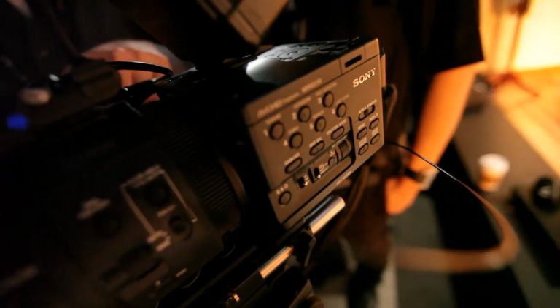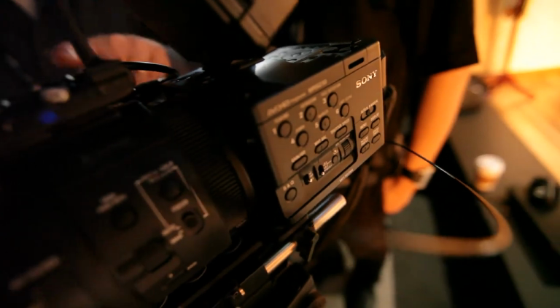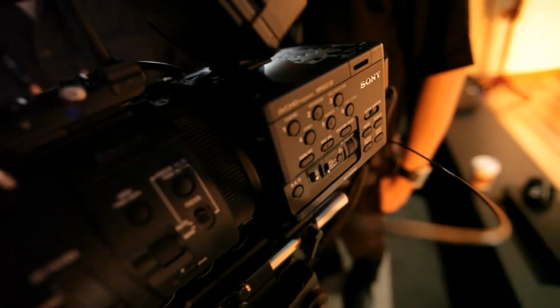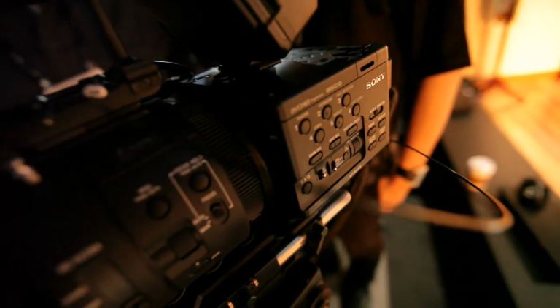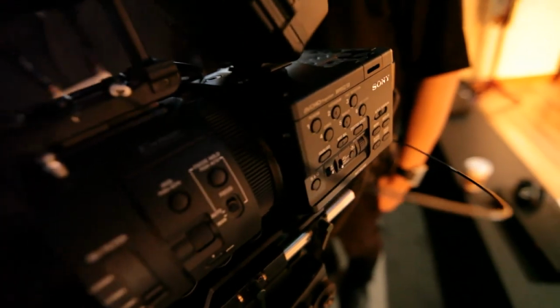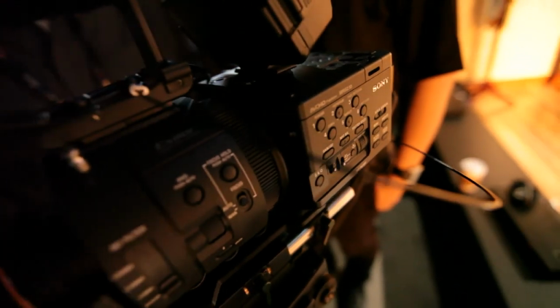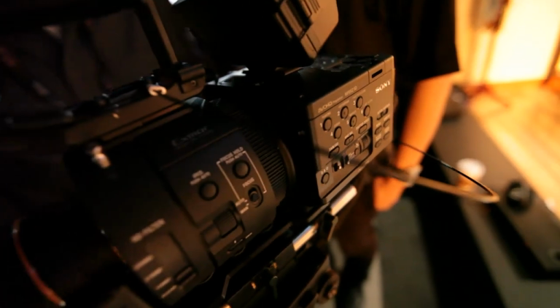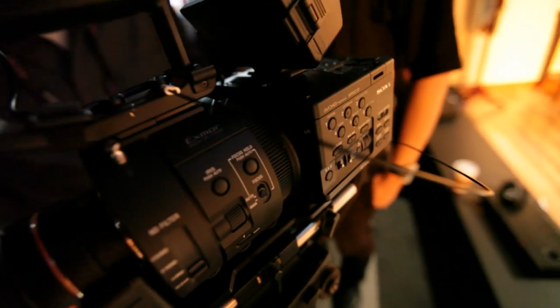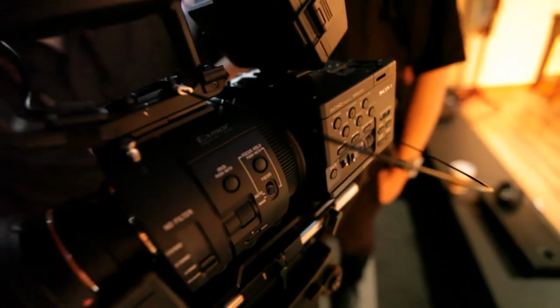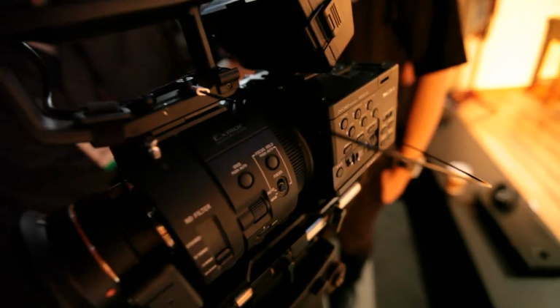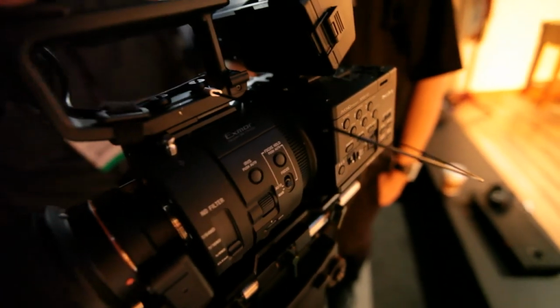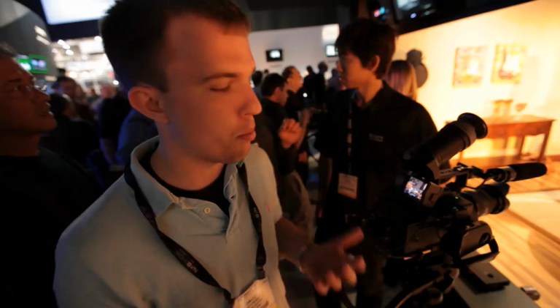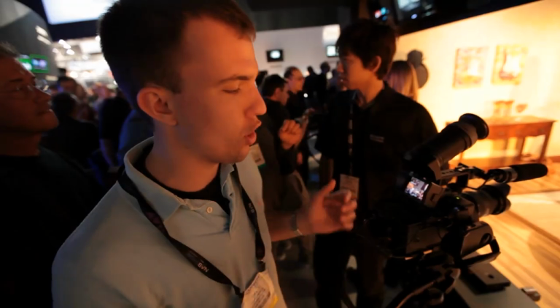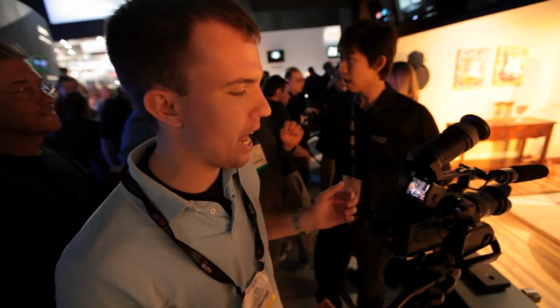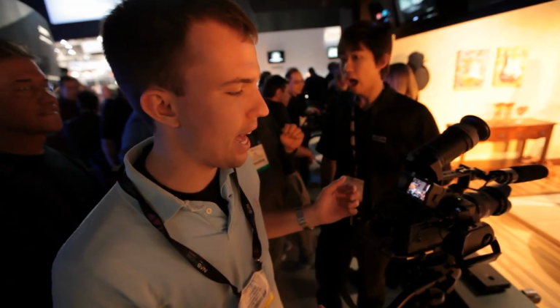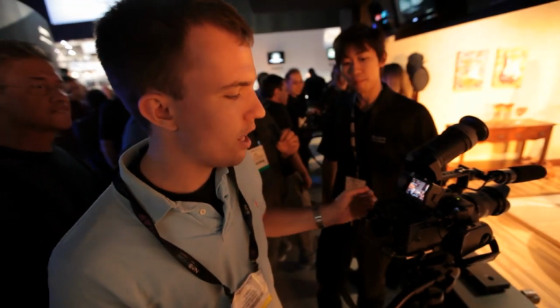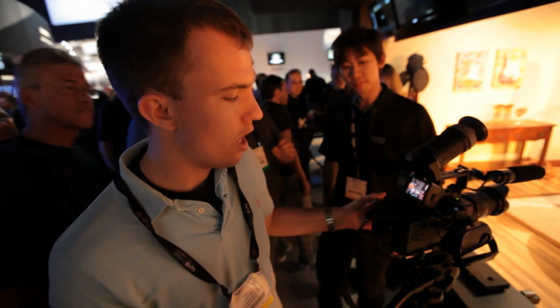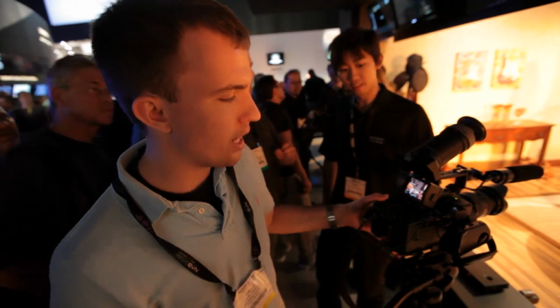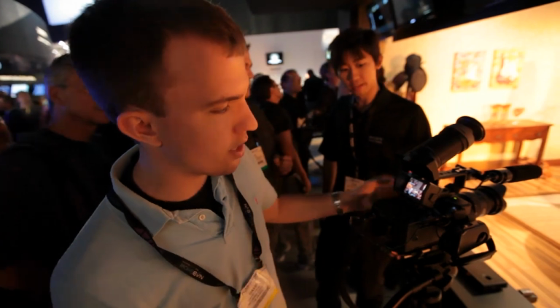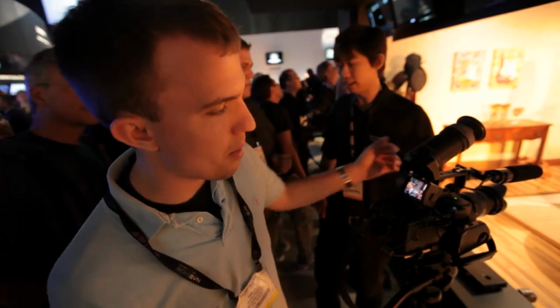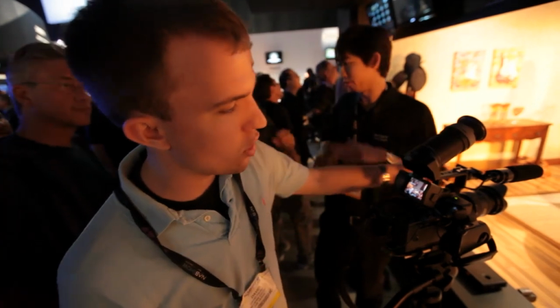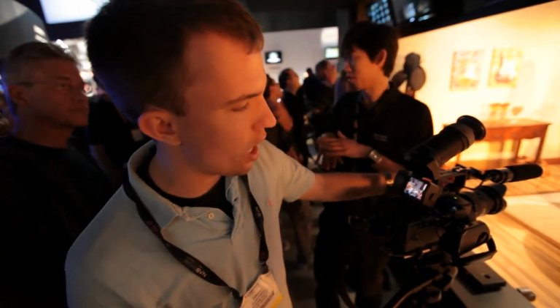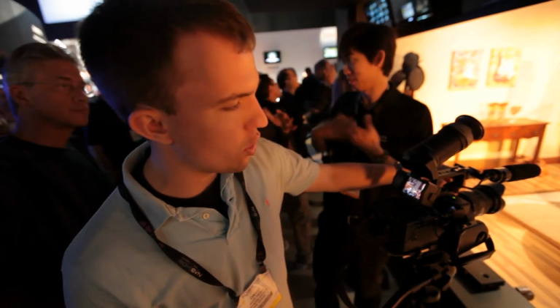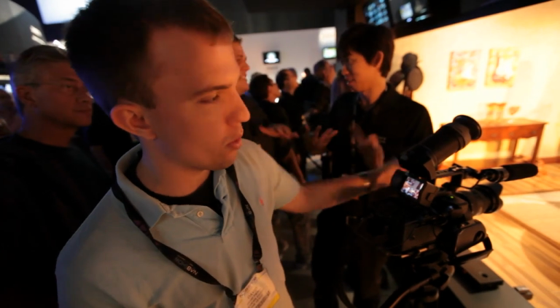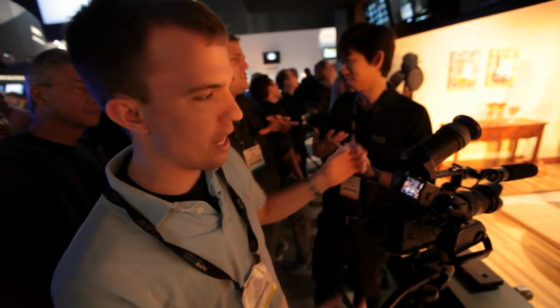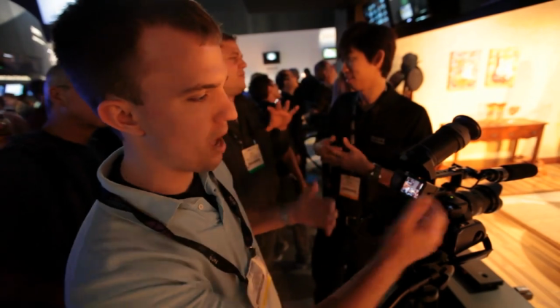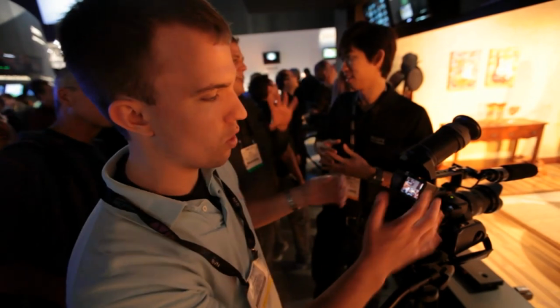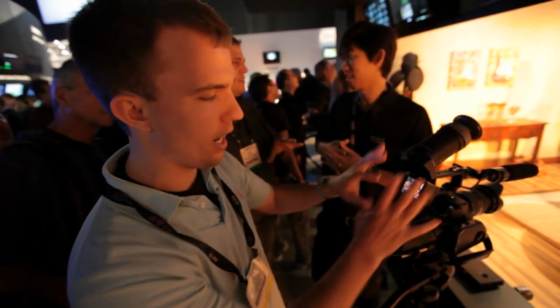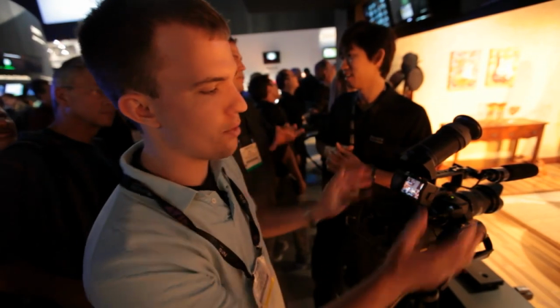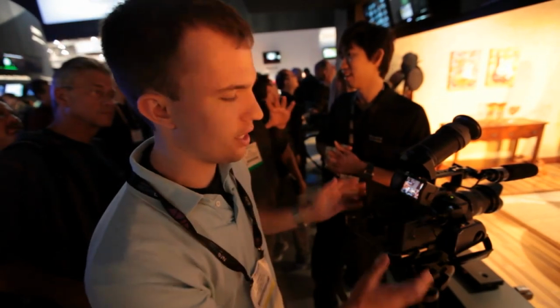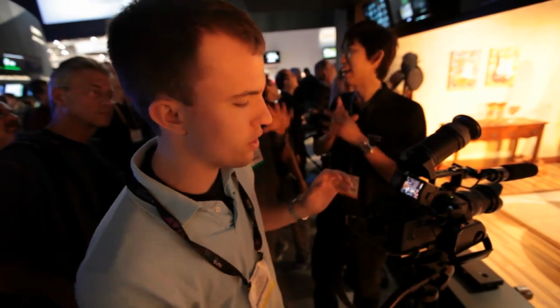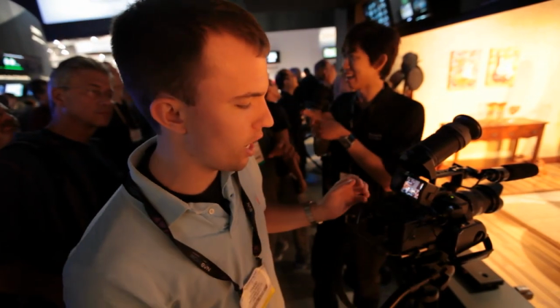It goes up to ISO 20,000, and we got to look at it, and it actually looks pretty good even at that. It's this kind of modular design, so you can put a lens mount or any kind of different accessories on it.